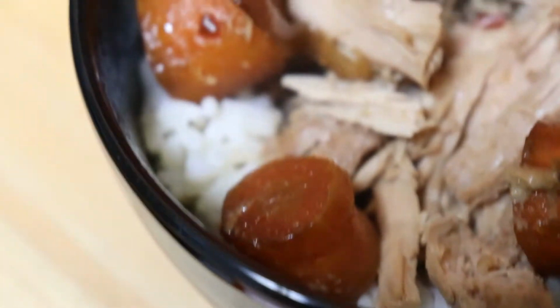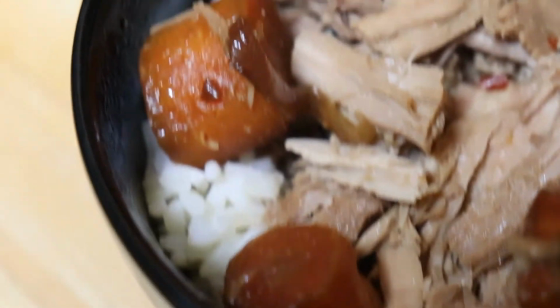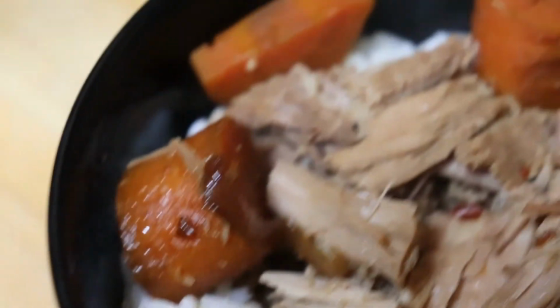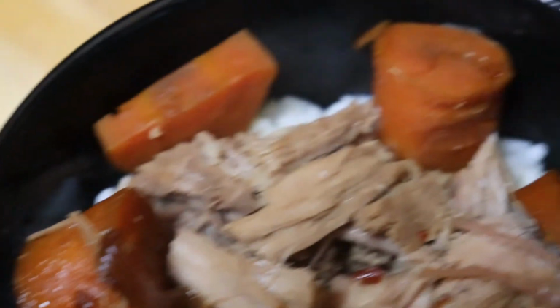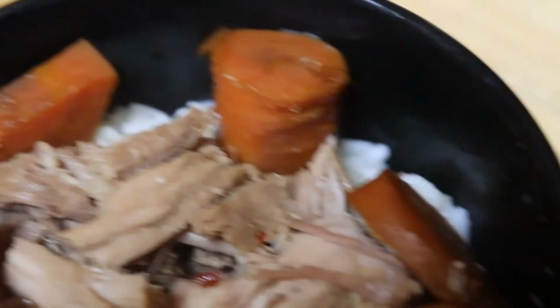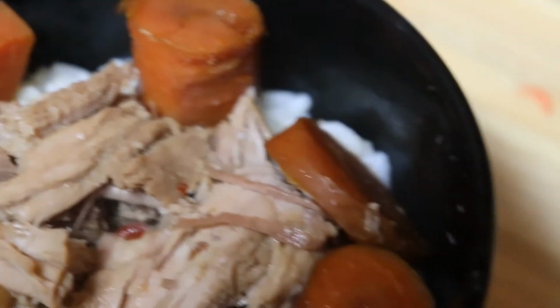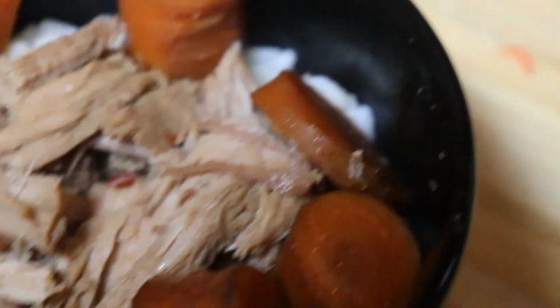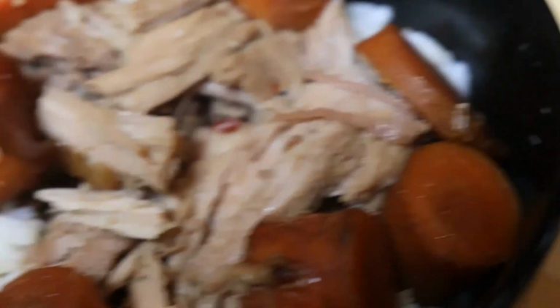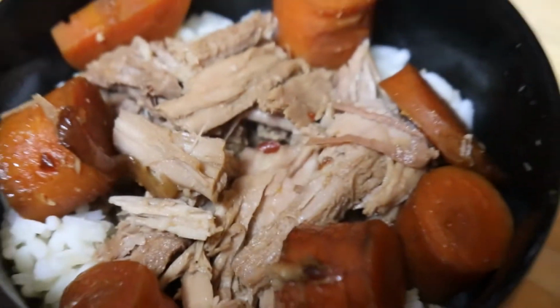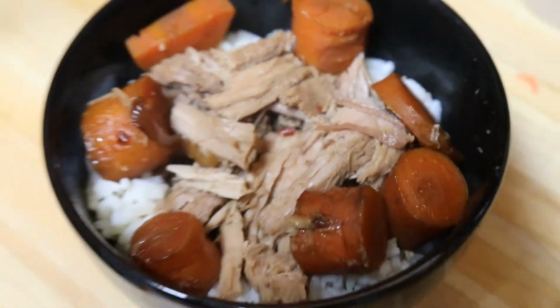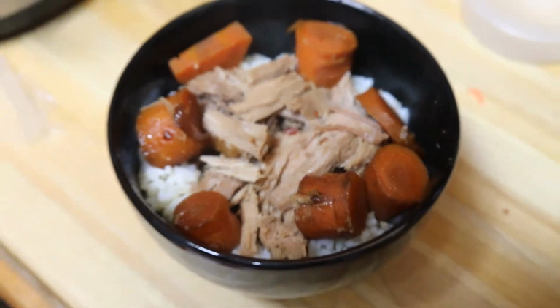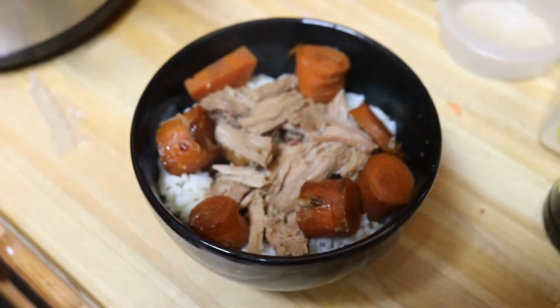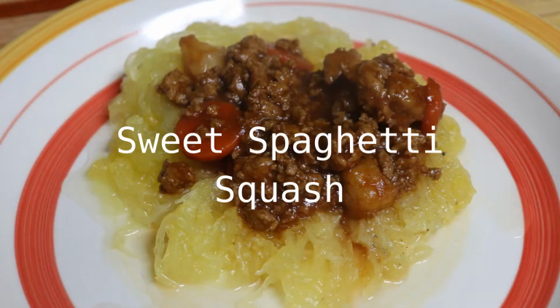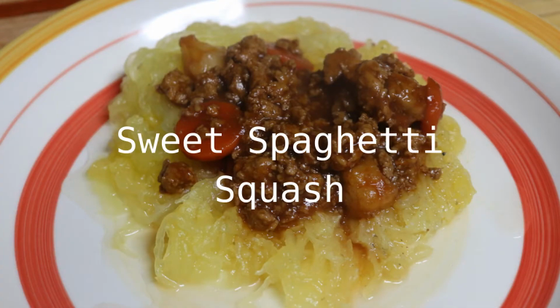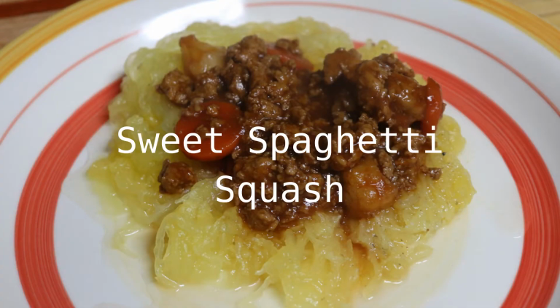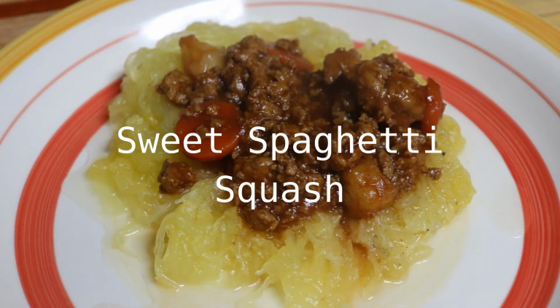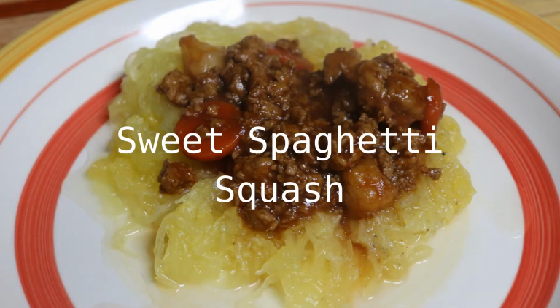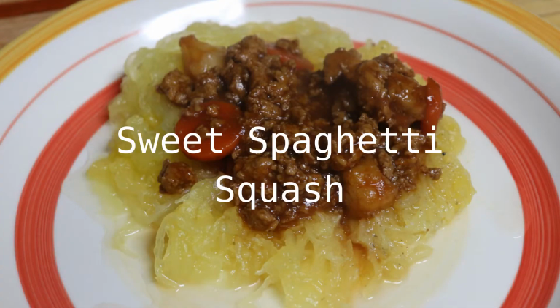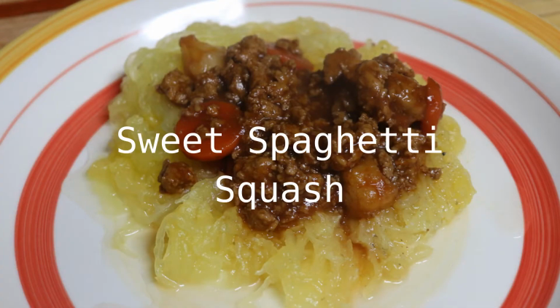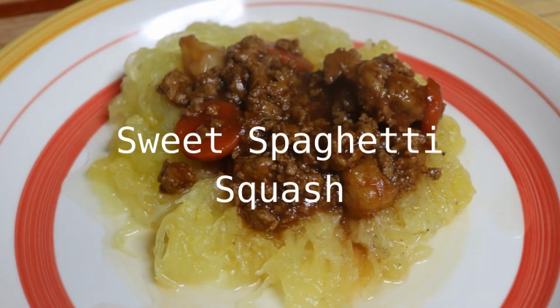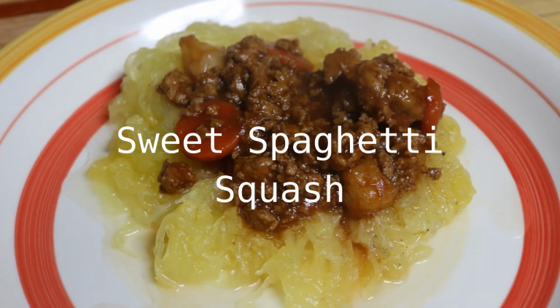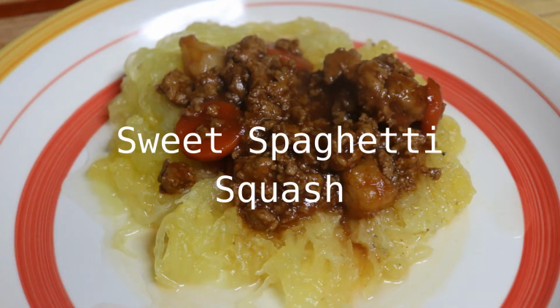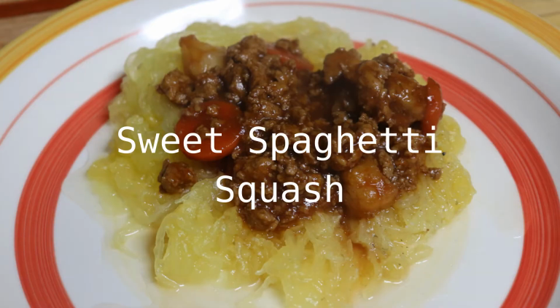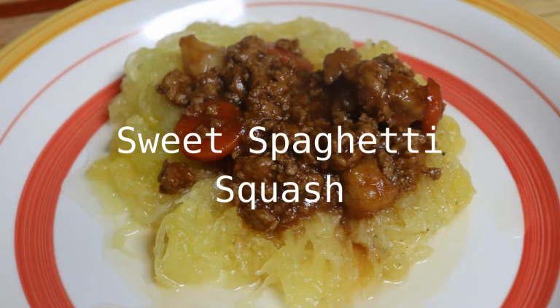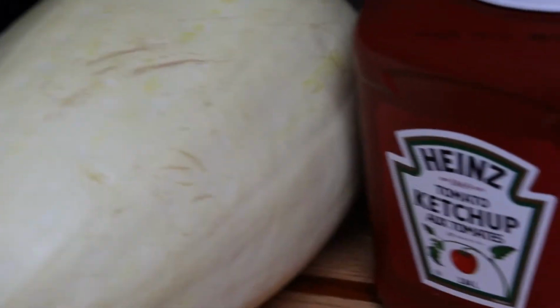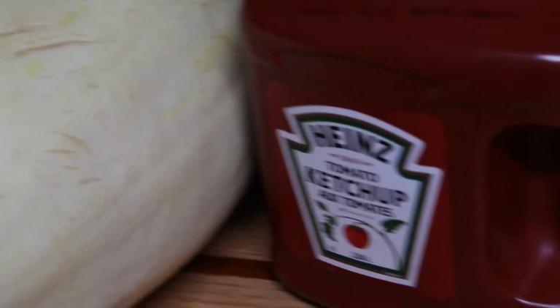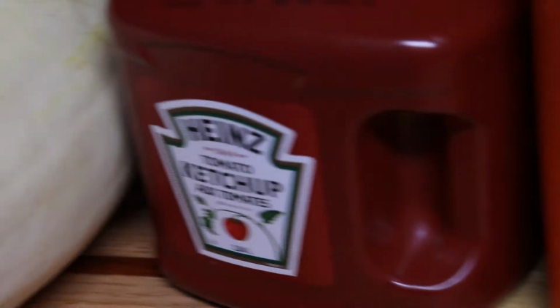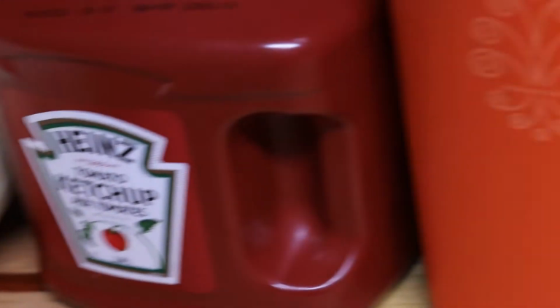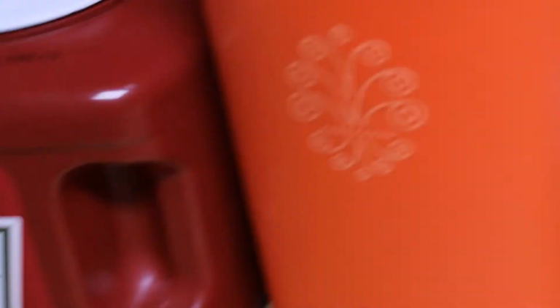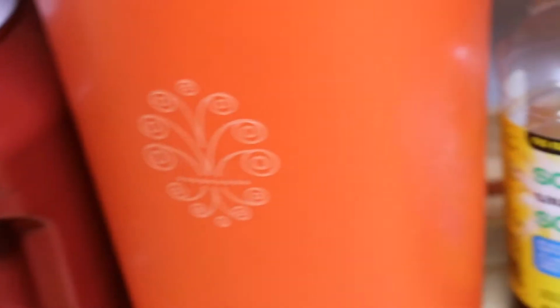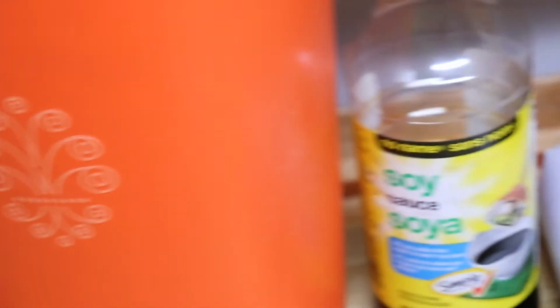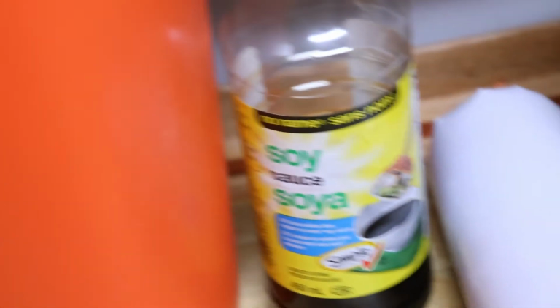We have leftovers Friday. Saturday, we made sweet spaghetti squash.